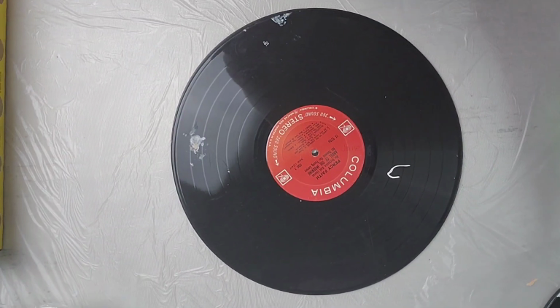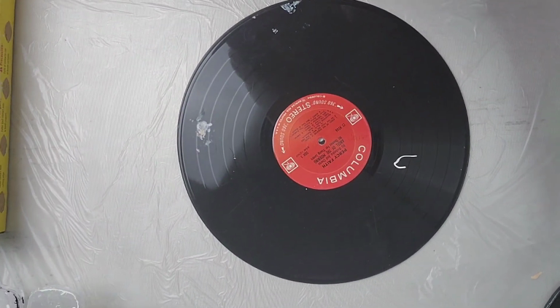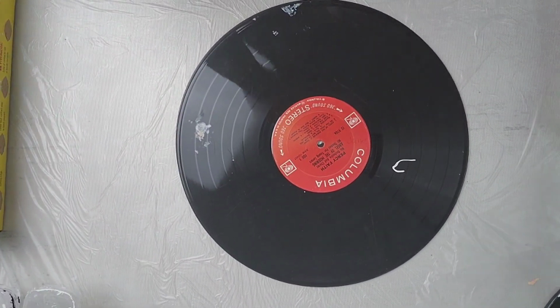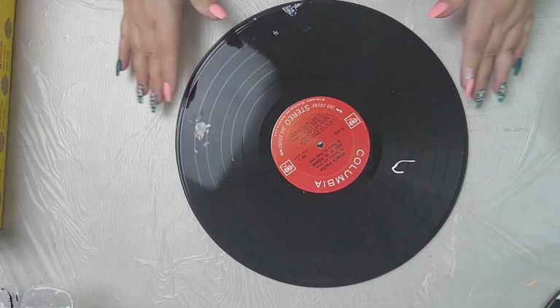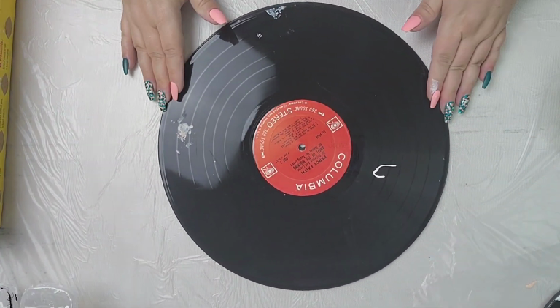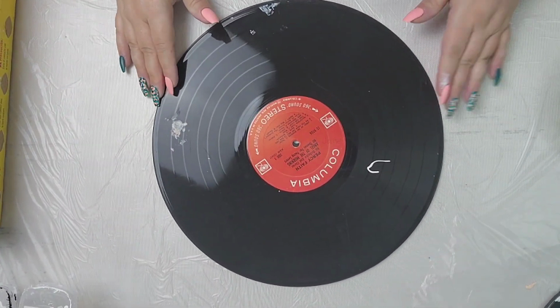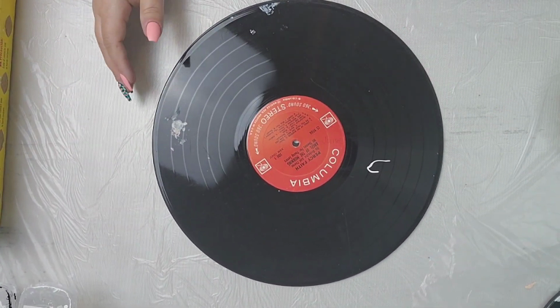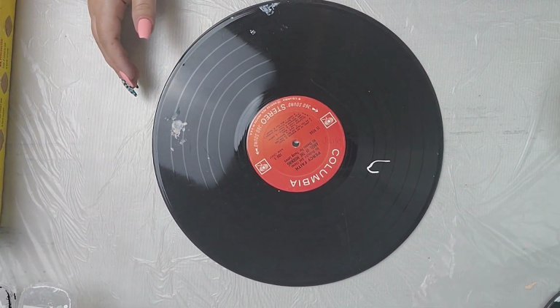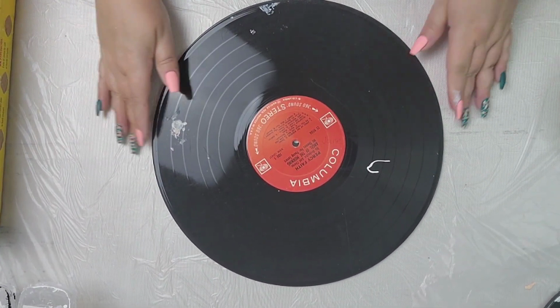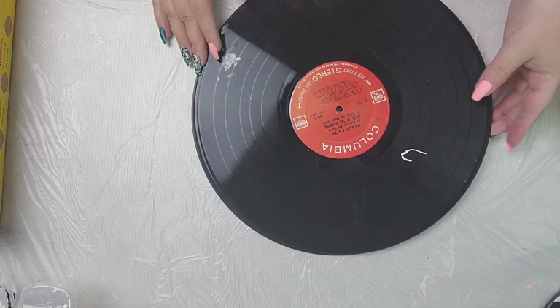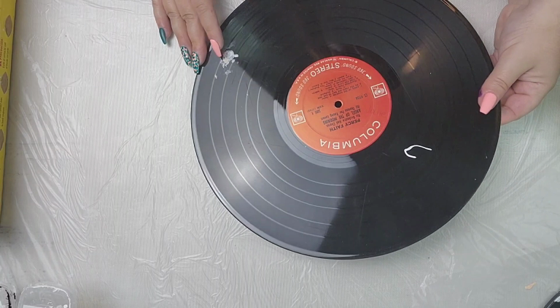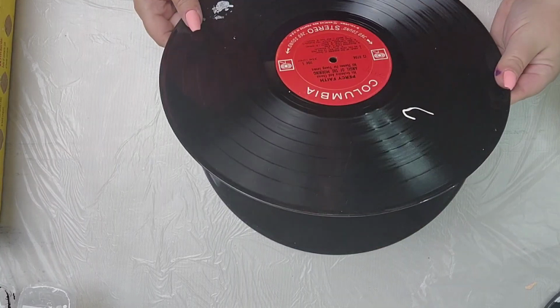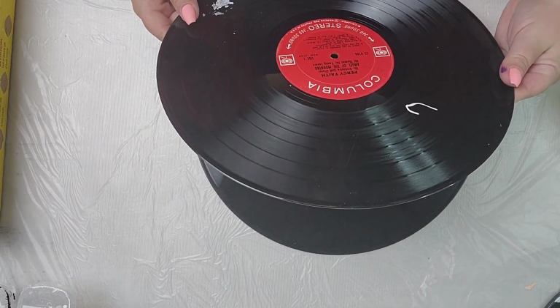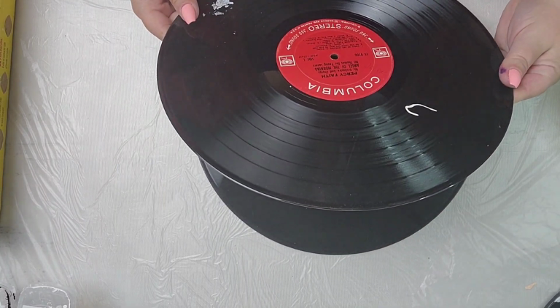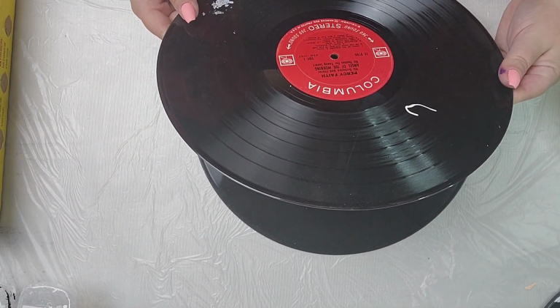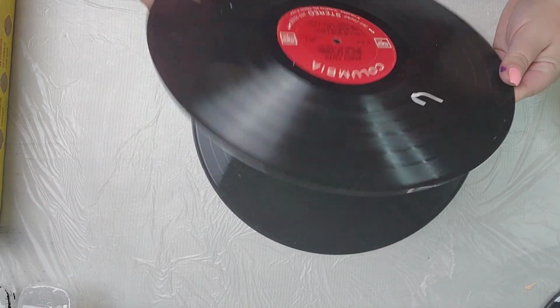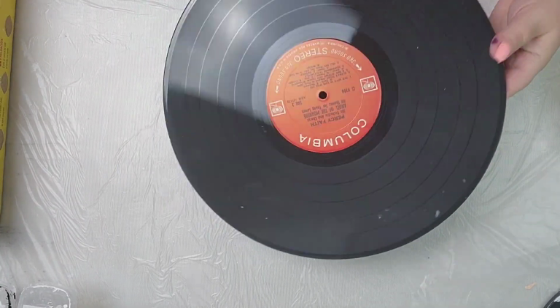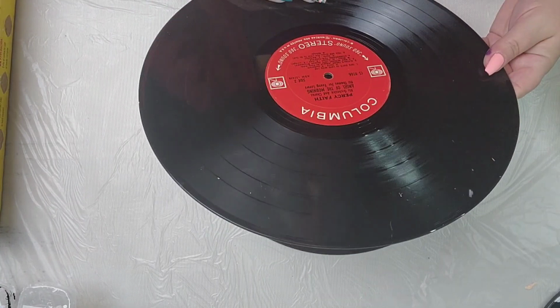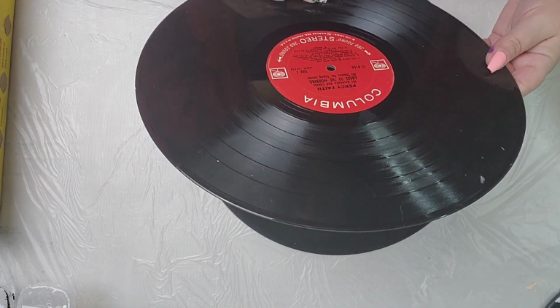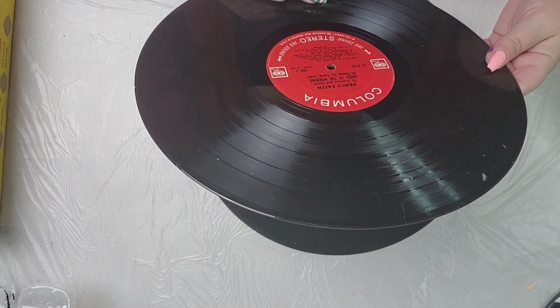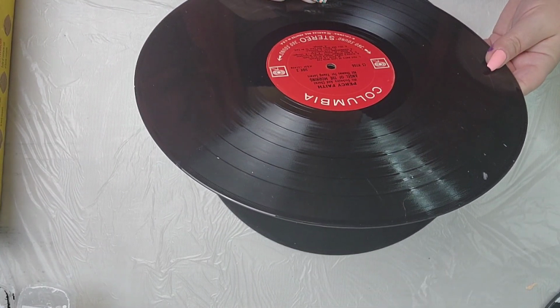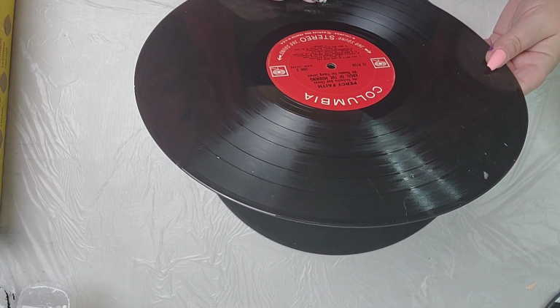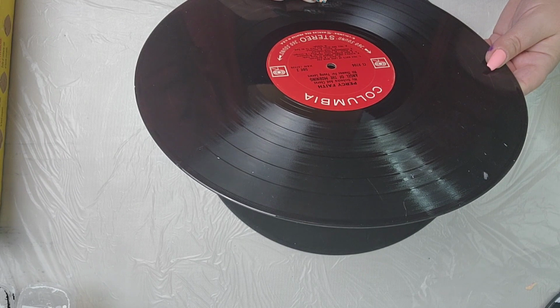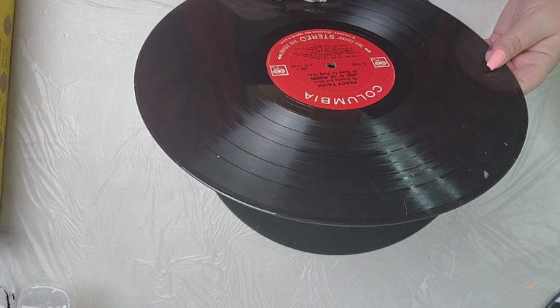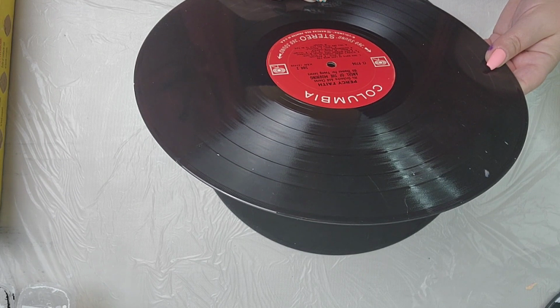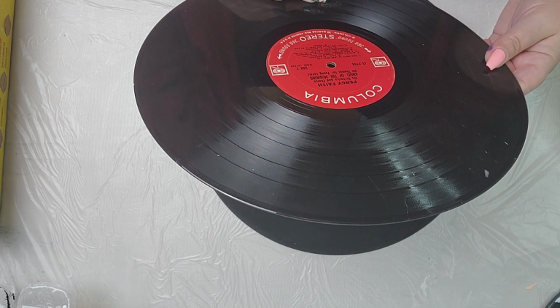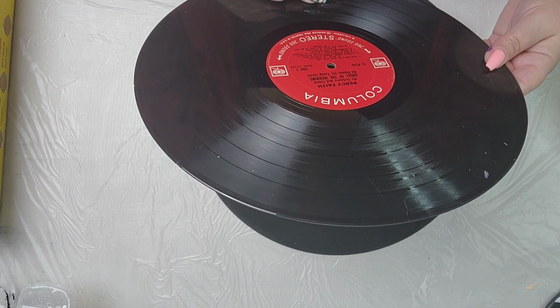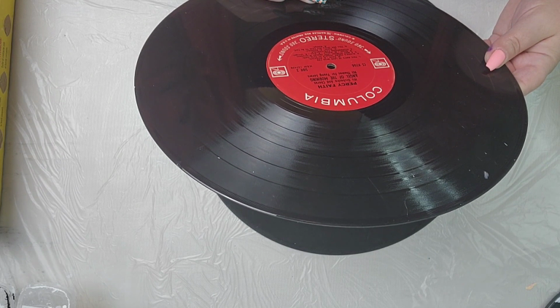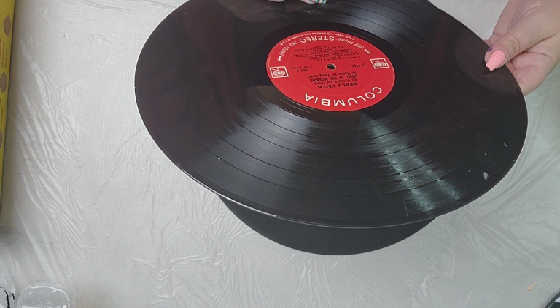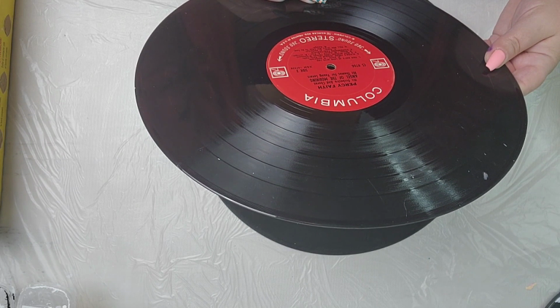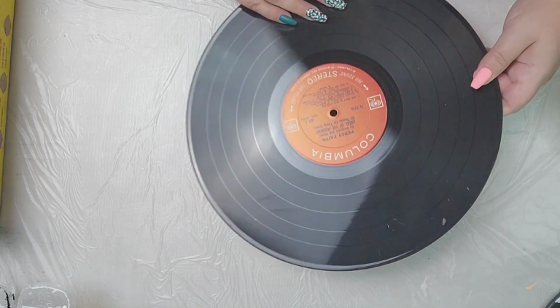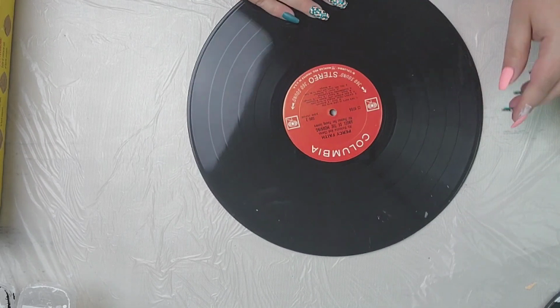Hi there, thanks for joining me. I'm not sure if I've ever really posted a video on YouTube where I've prepped the back of a record for a clock. So I thought I'd share that process with you now, as I've just done a couple of record clocks recently.